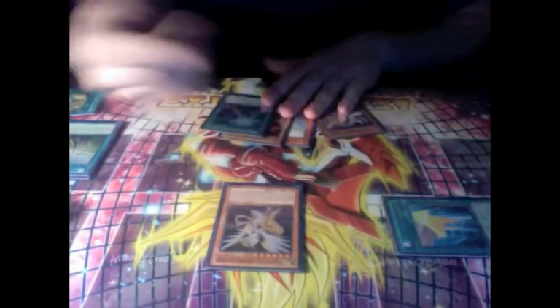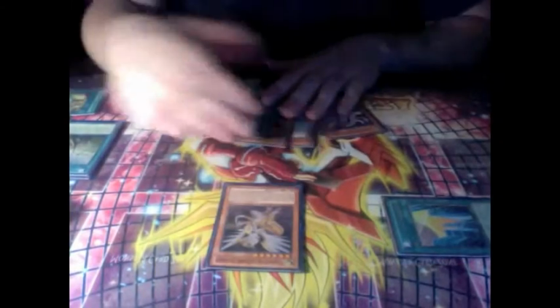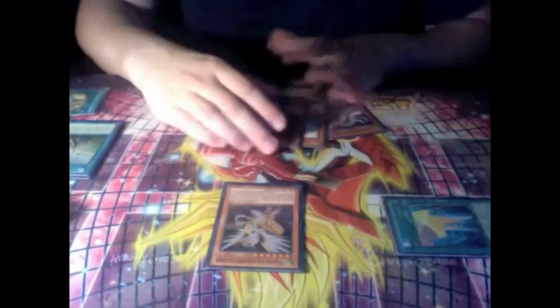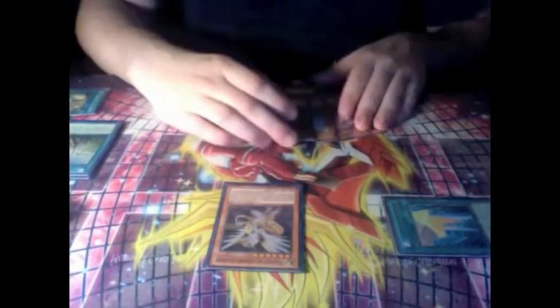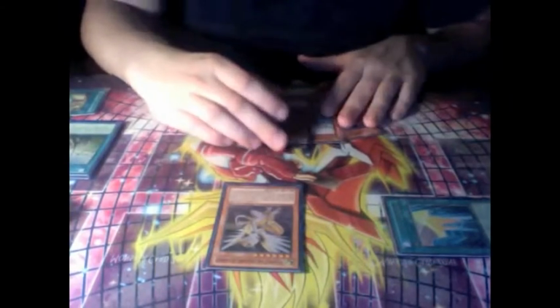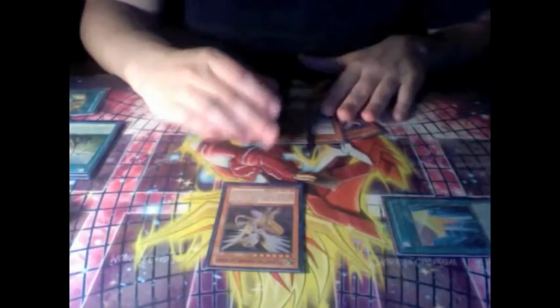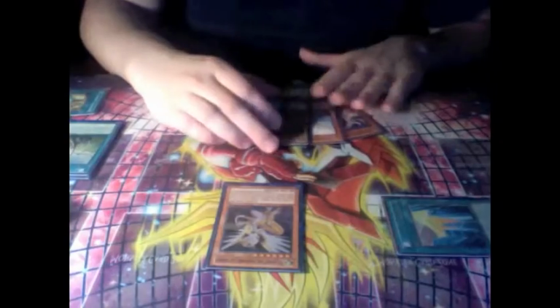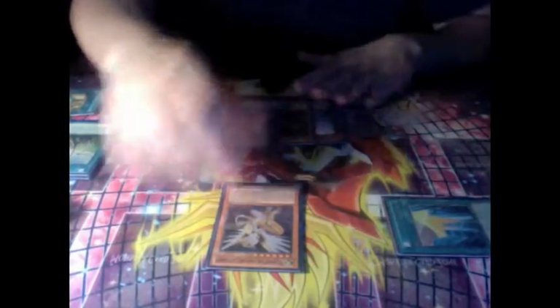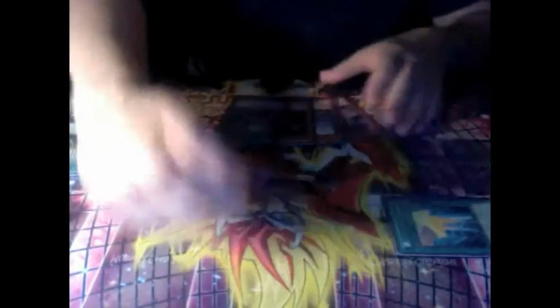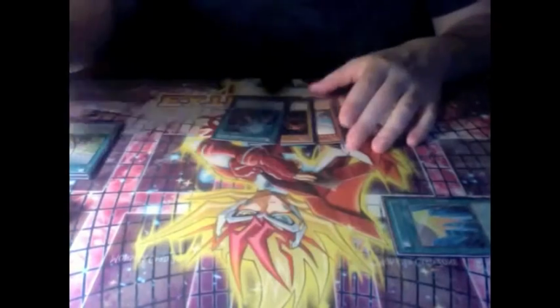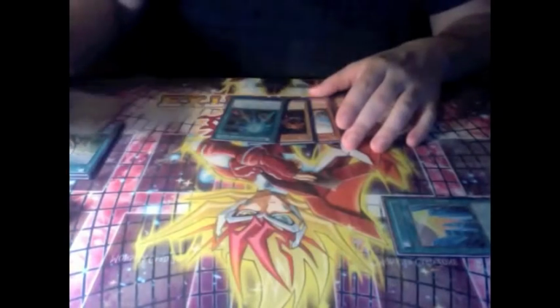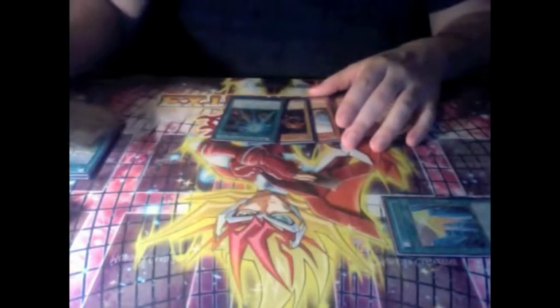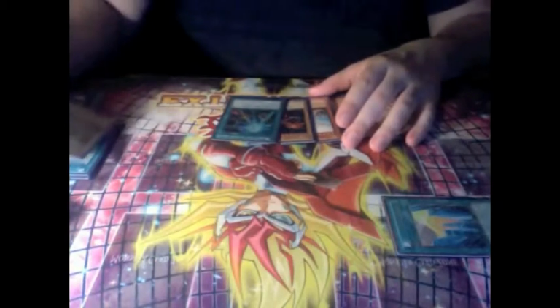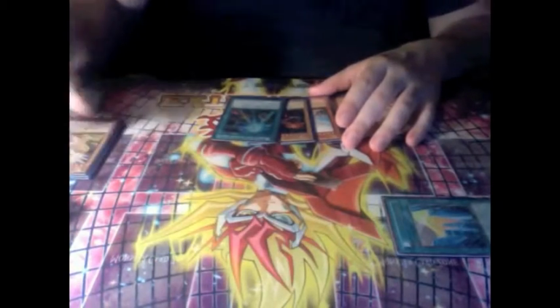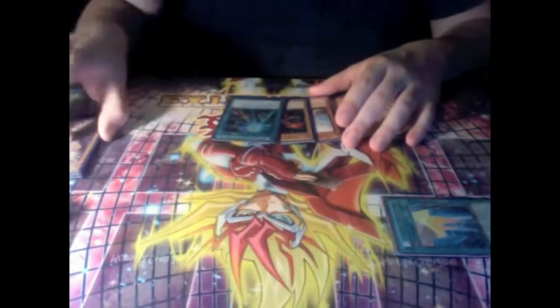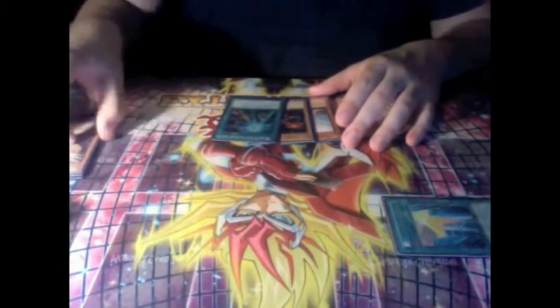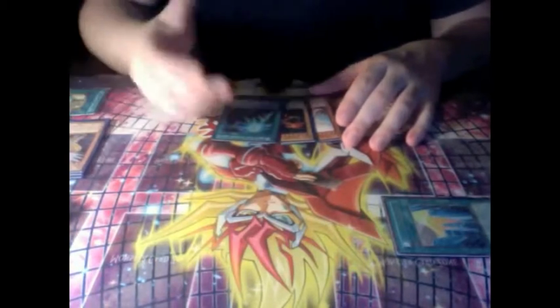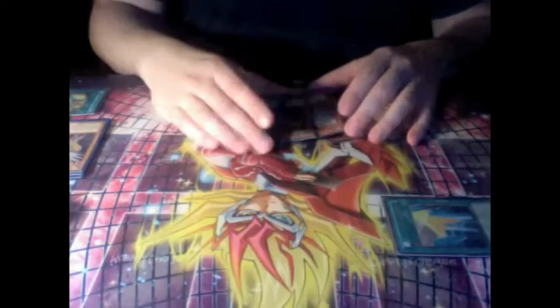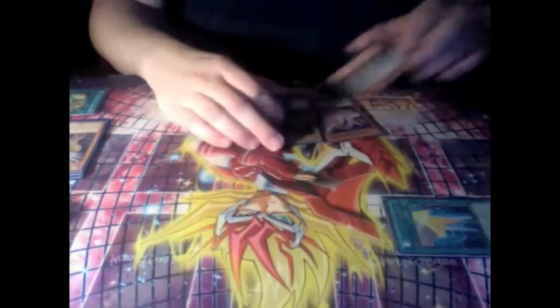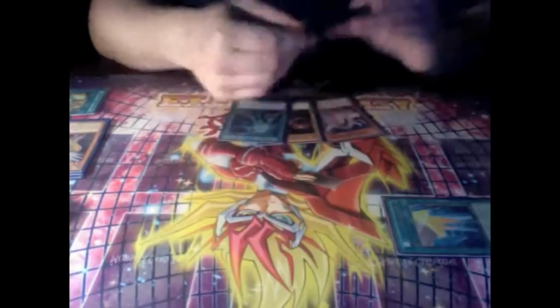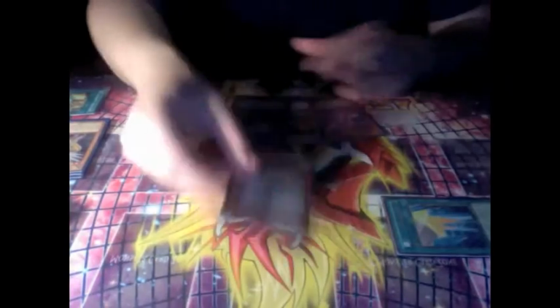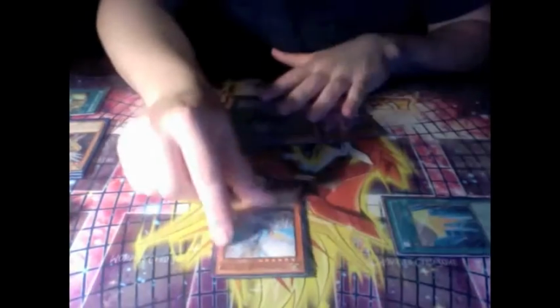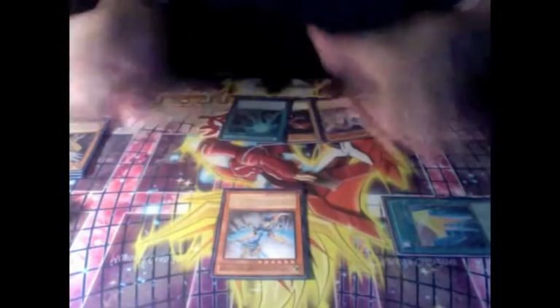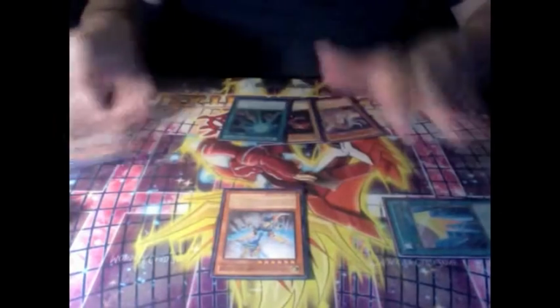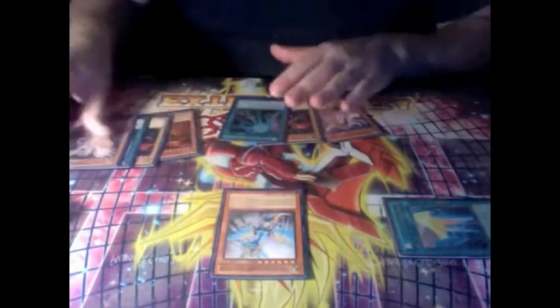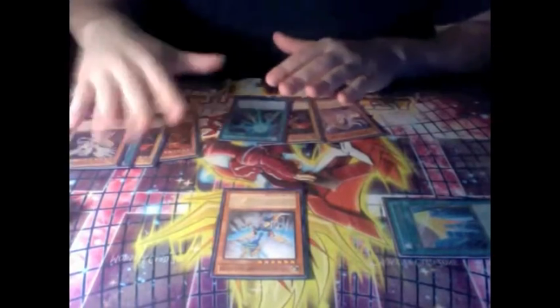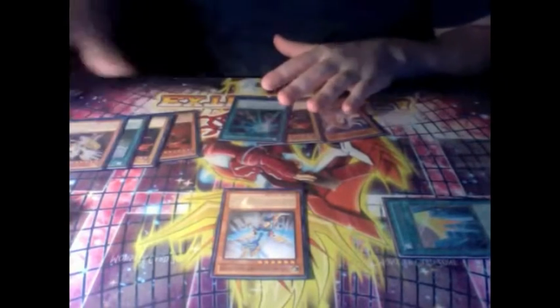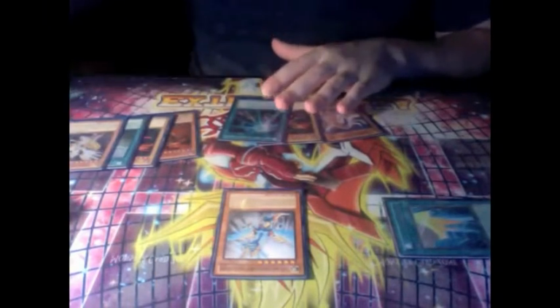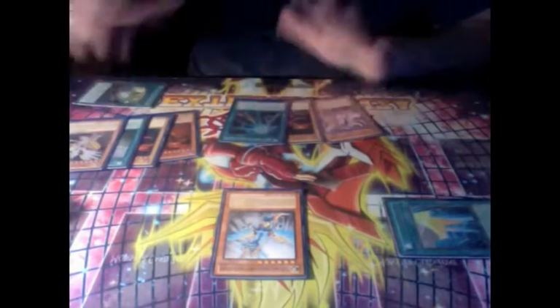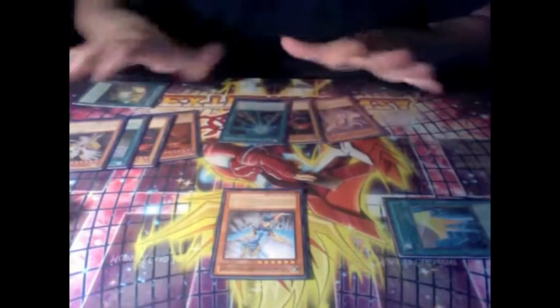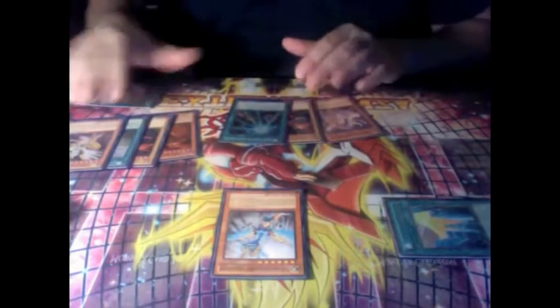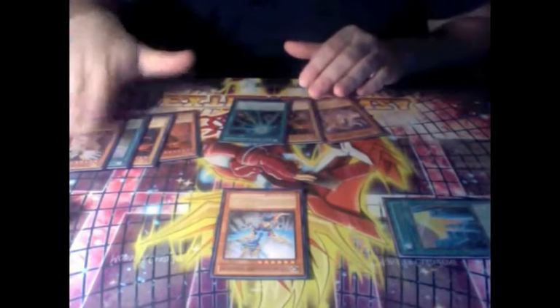So the Specialists — they have no response. Tribute it, and you want to blow up their backrow — that's the biggest thing. So you Summon Sue, they have no response. It's all fine.